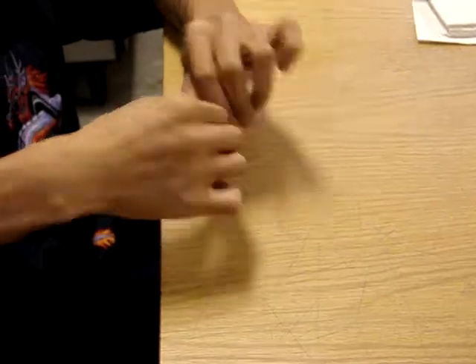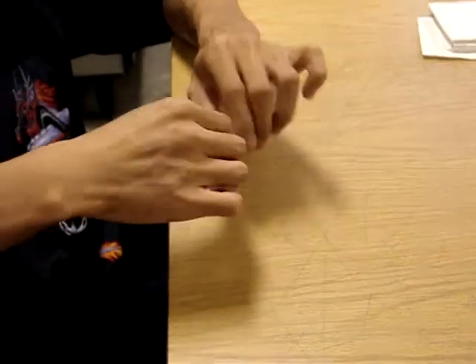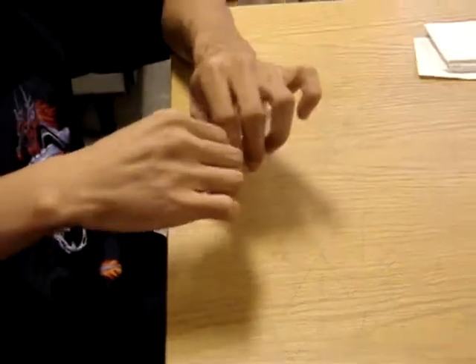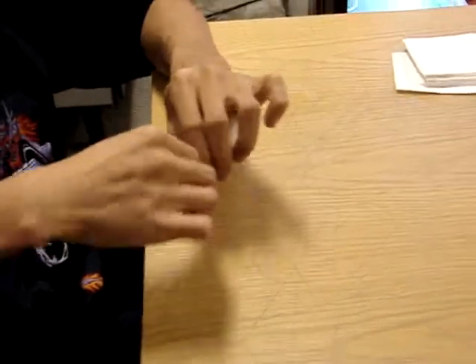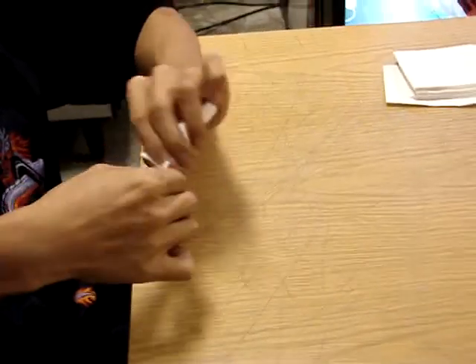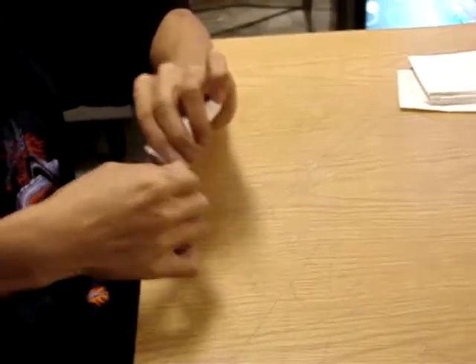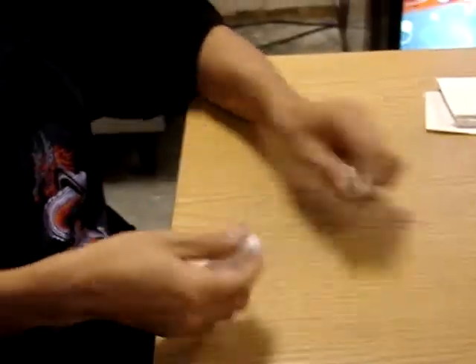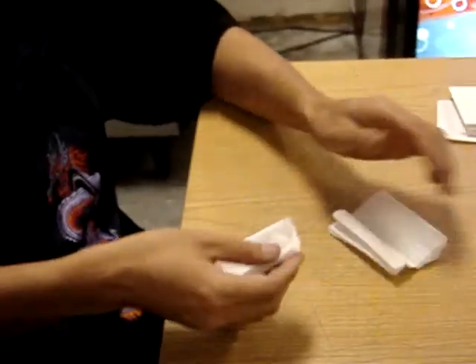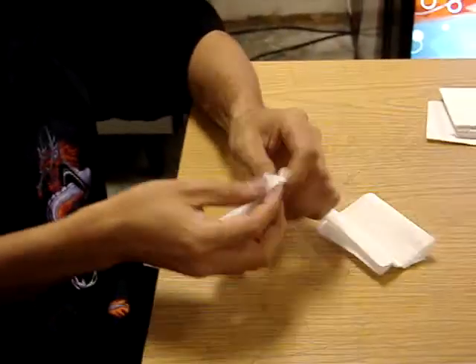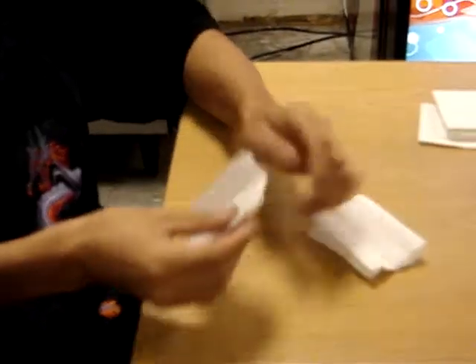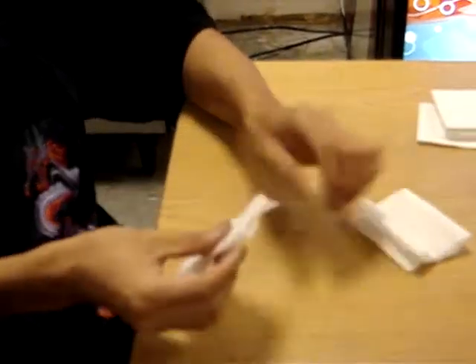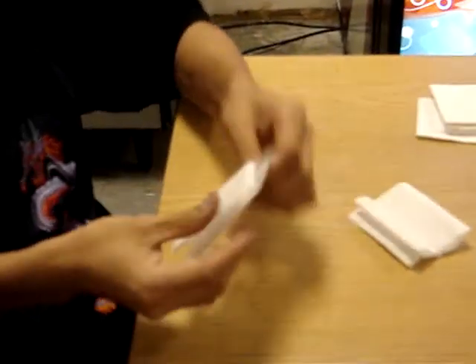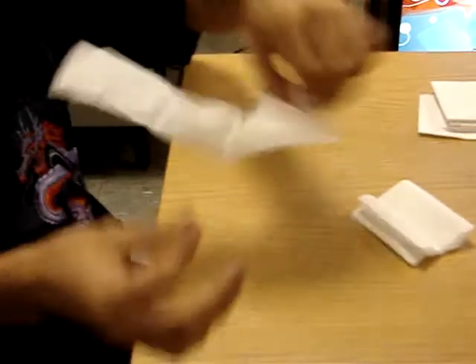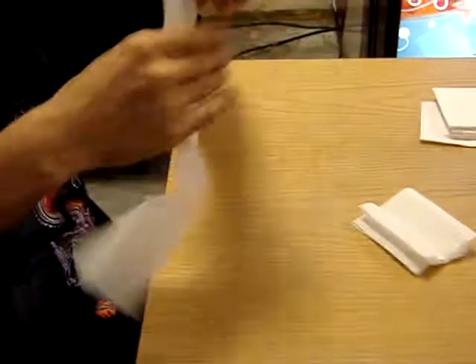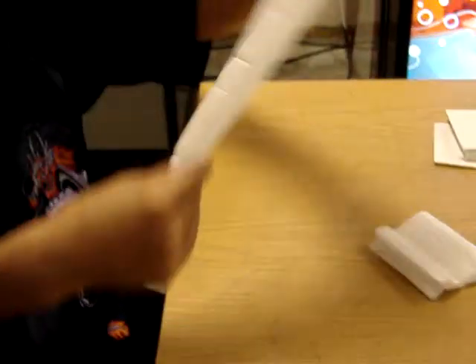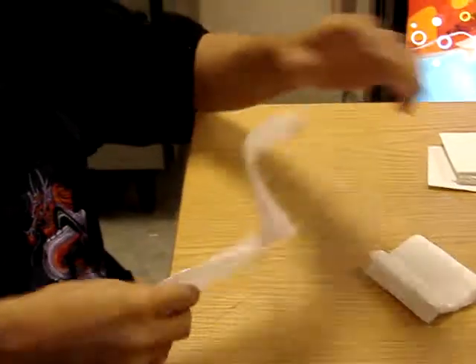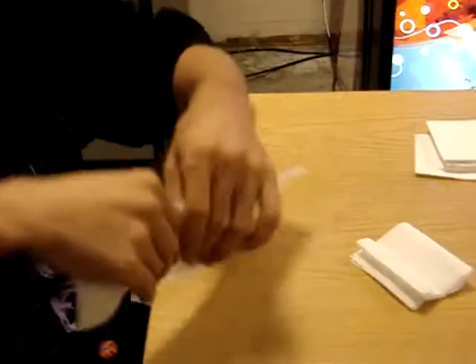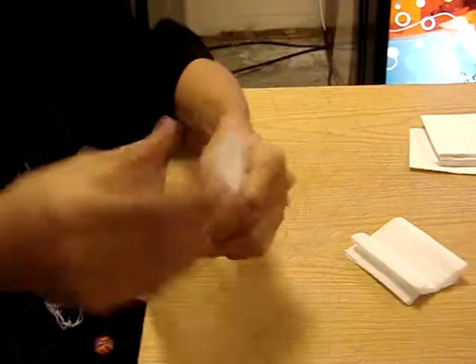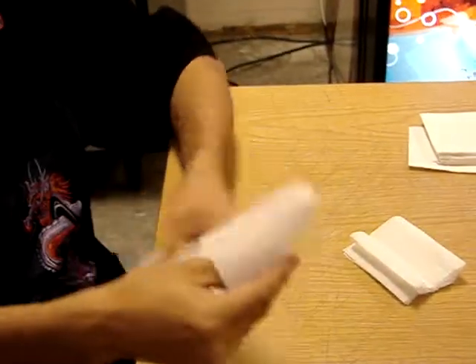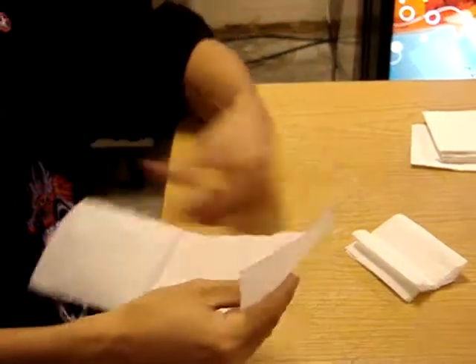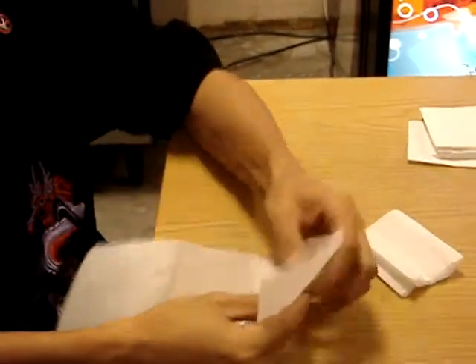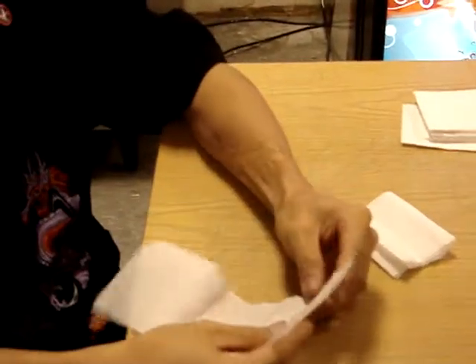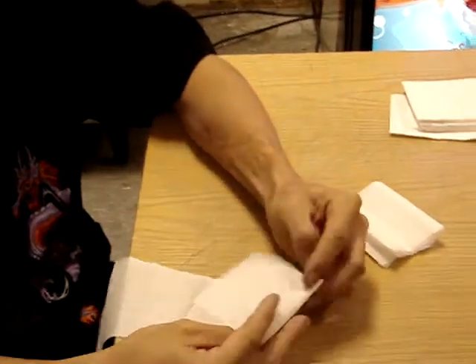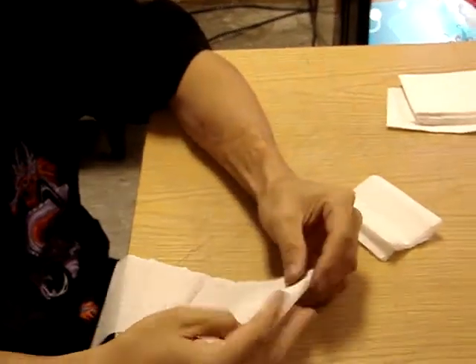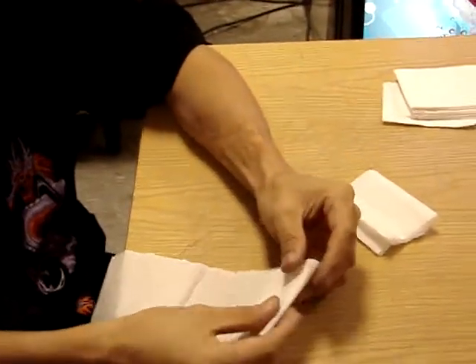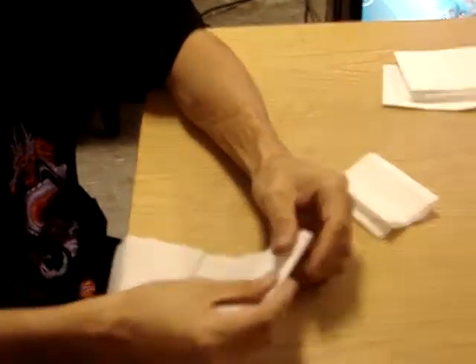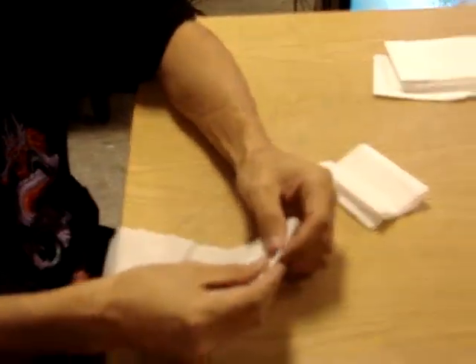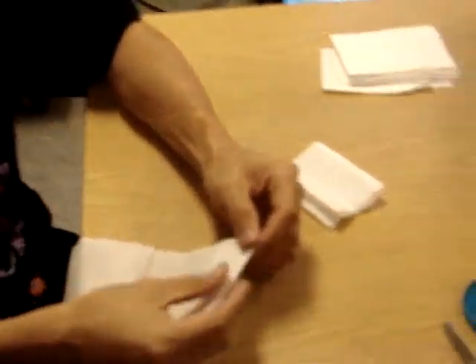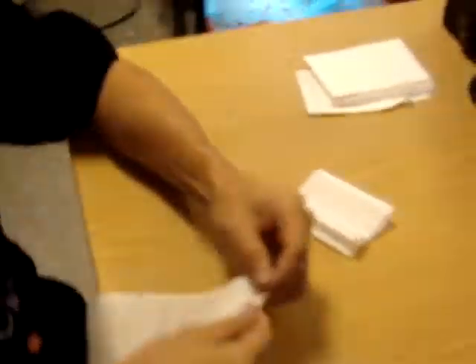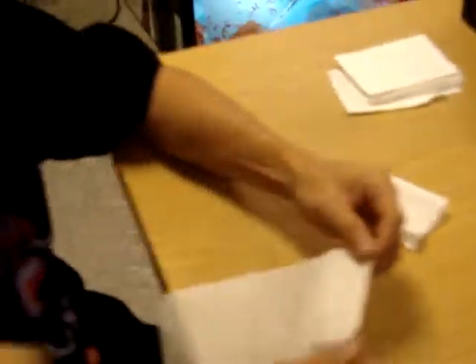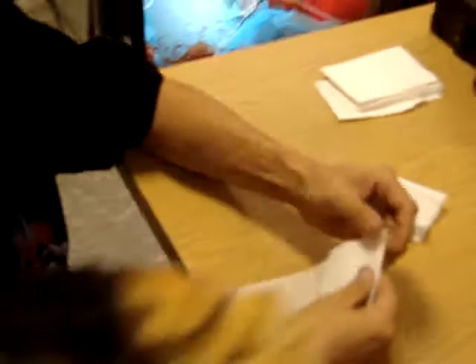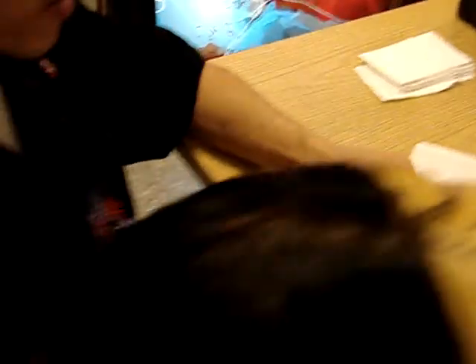Oh, cool! And it attaches like that. And then these pieces sit here. Oh yeah, and this right here.